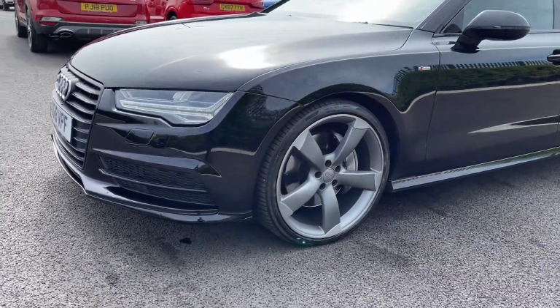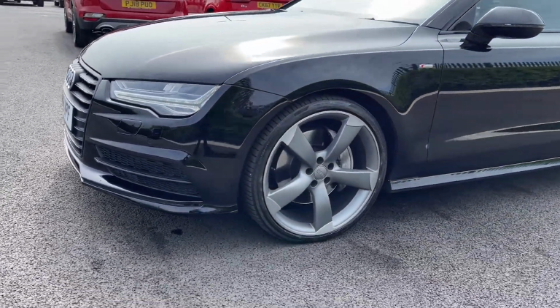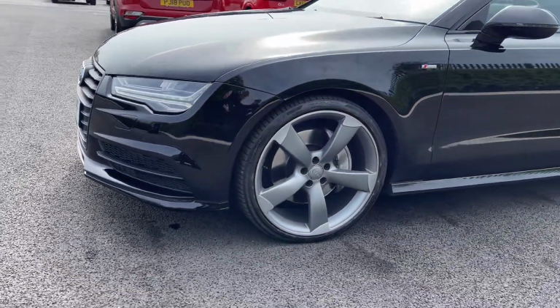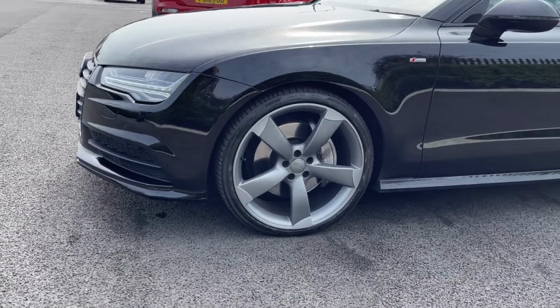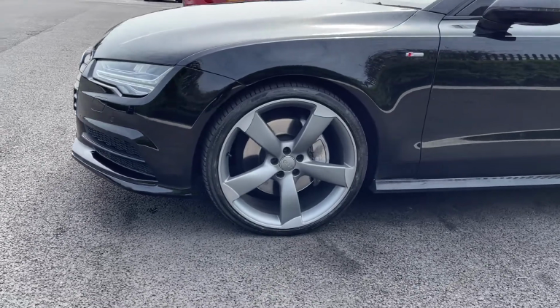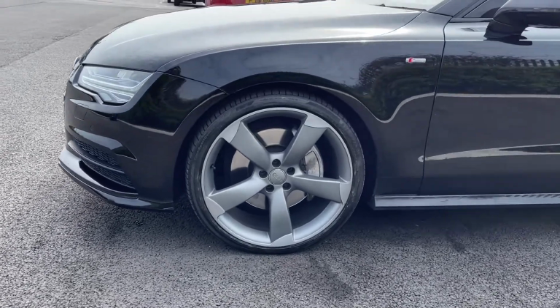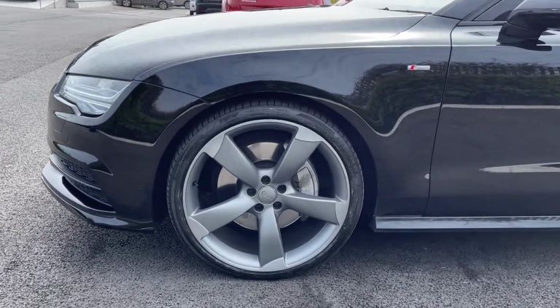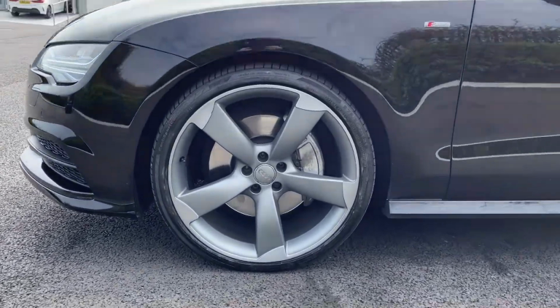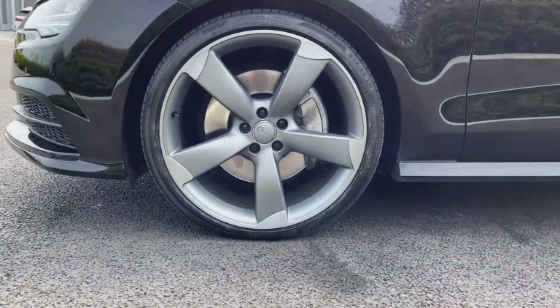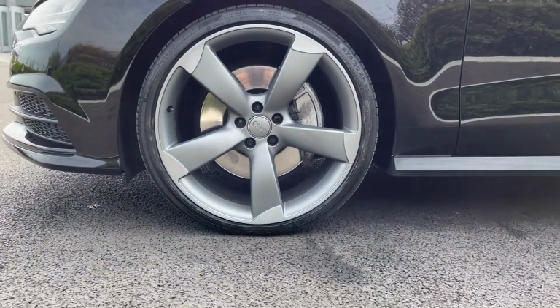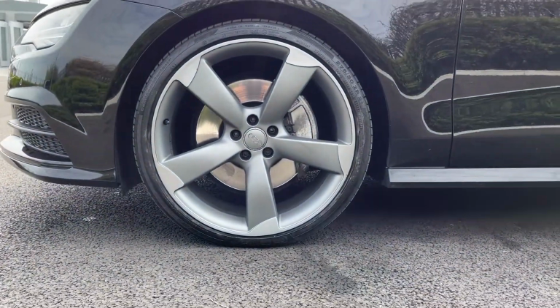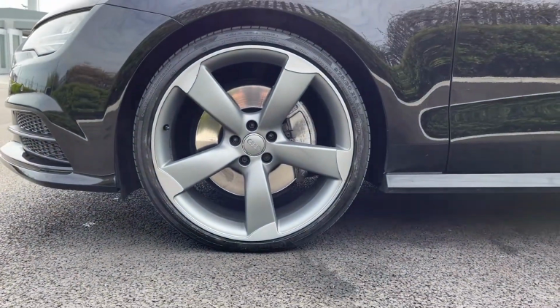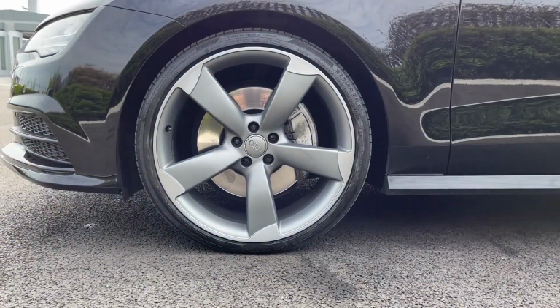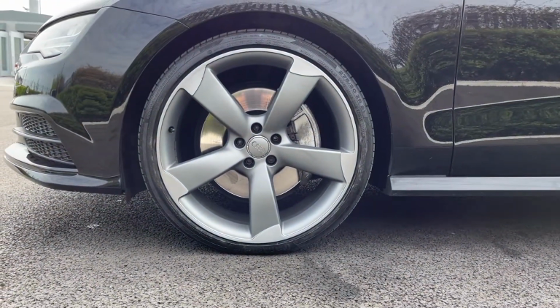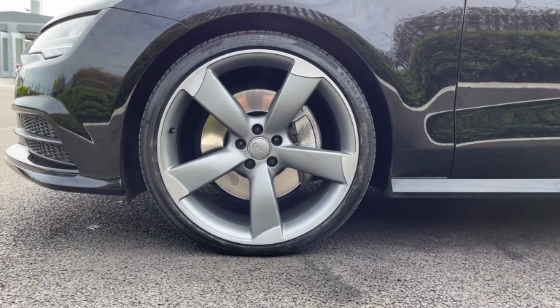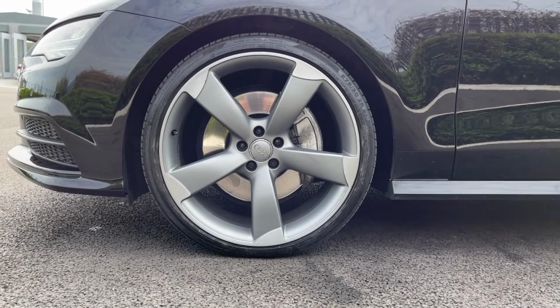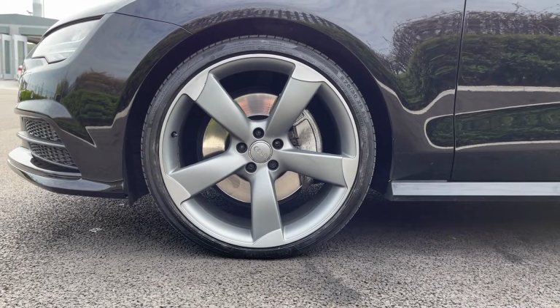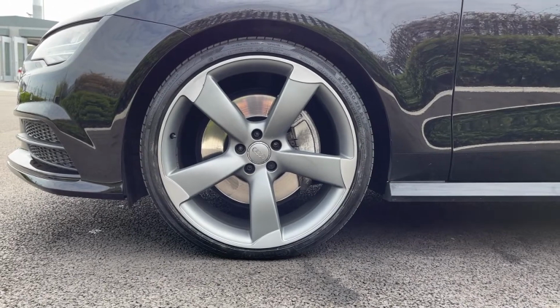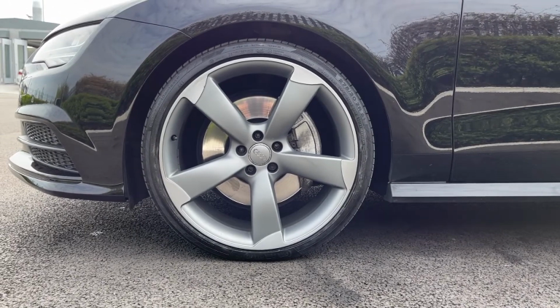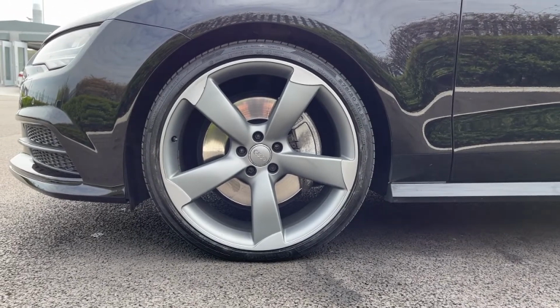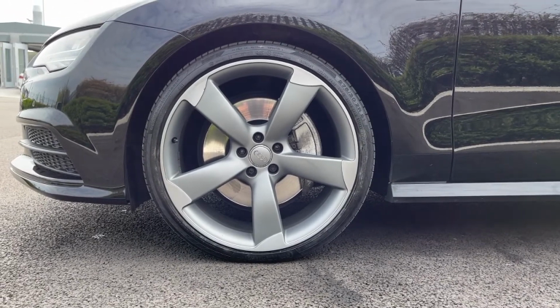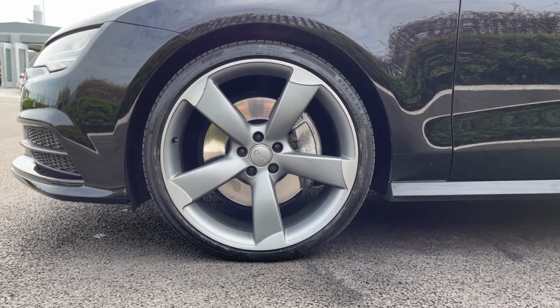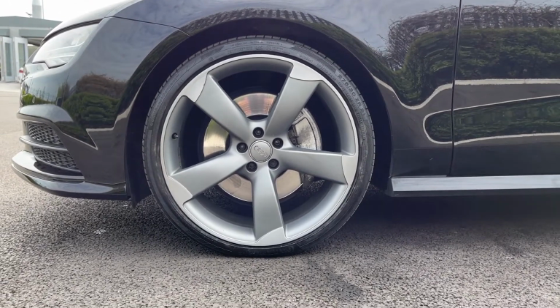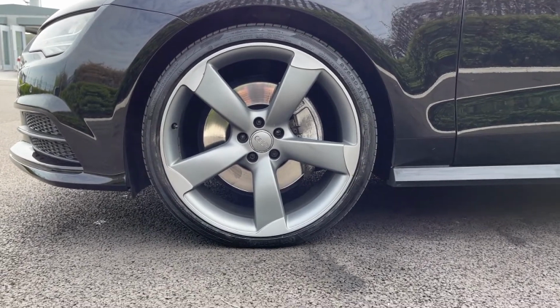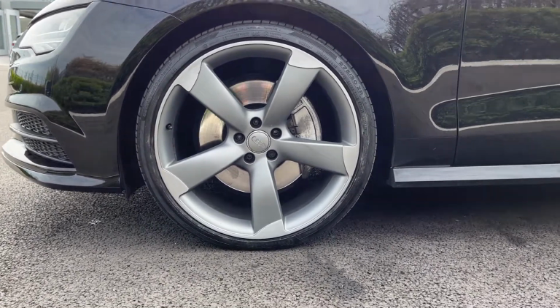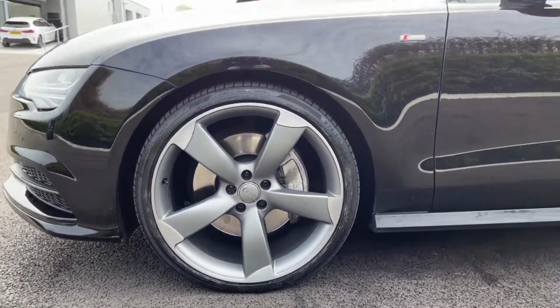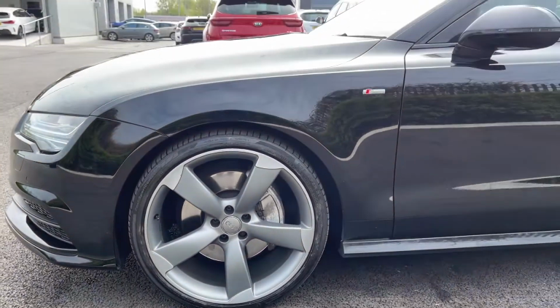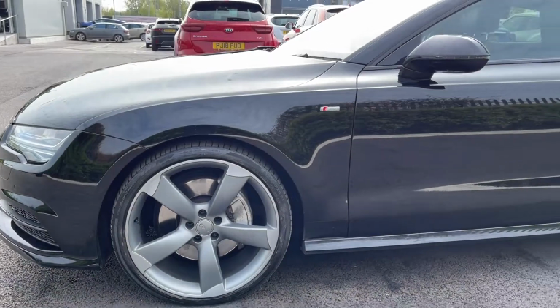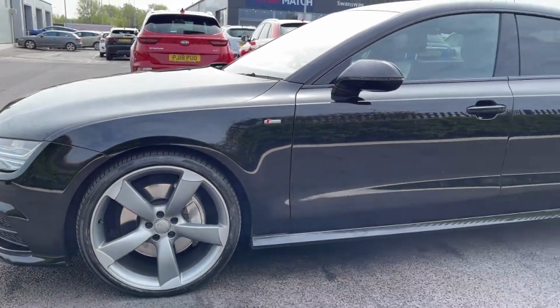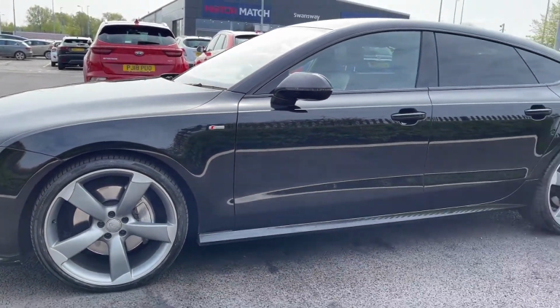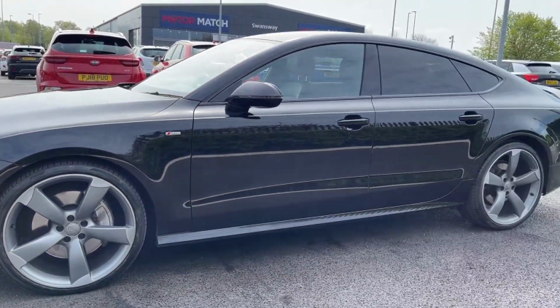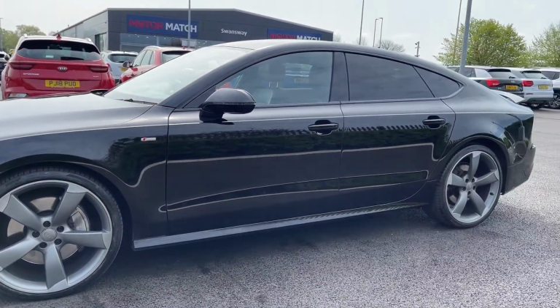Heading around to the side of the vehicle you've got your 21 inch 5 arm rotor alloys coming as part of your Black Edition styling package, and those are looking fantastic against your Mythos Black metallic paintwork. This was an optional extra of £645.